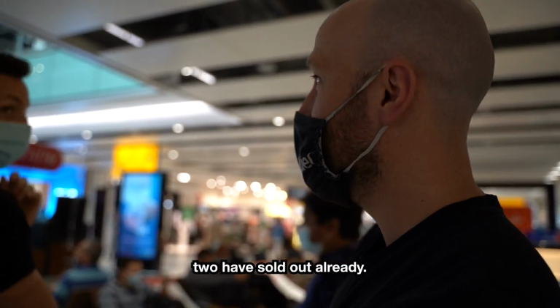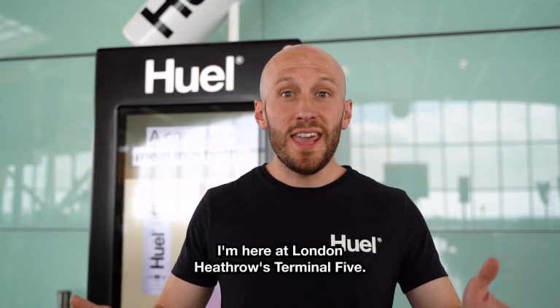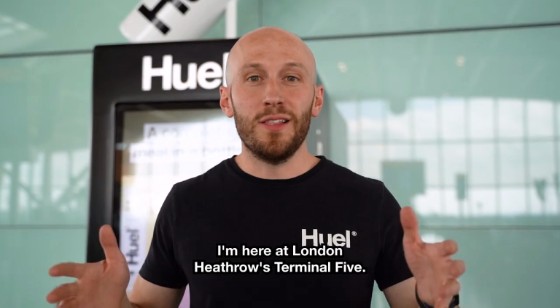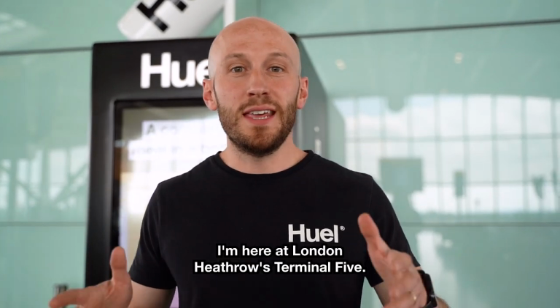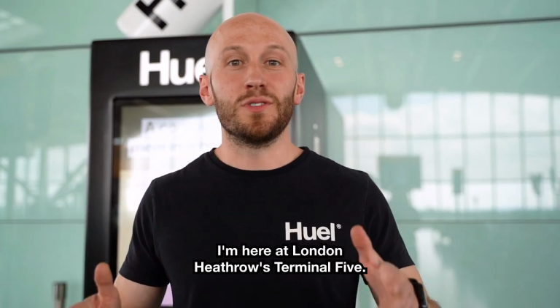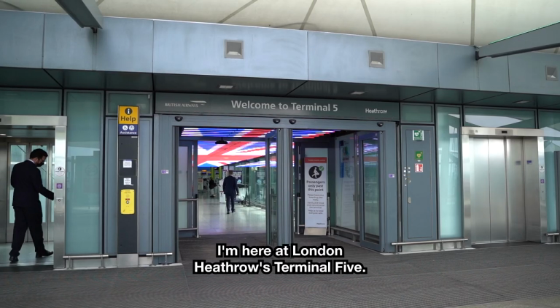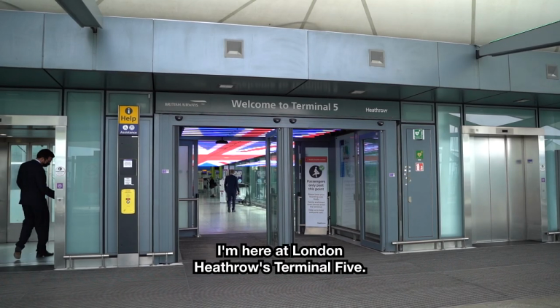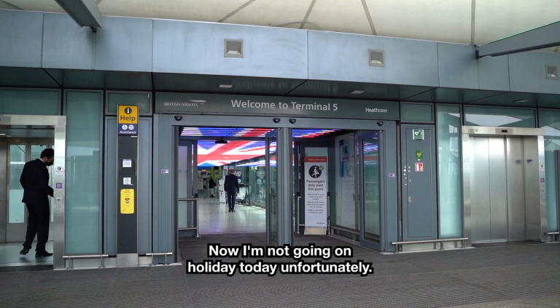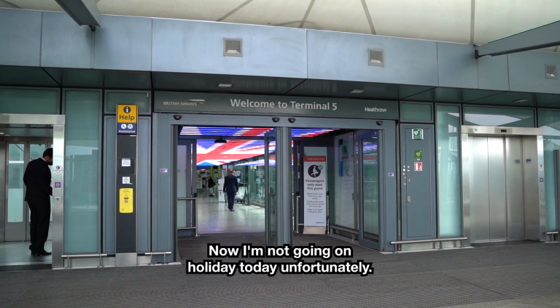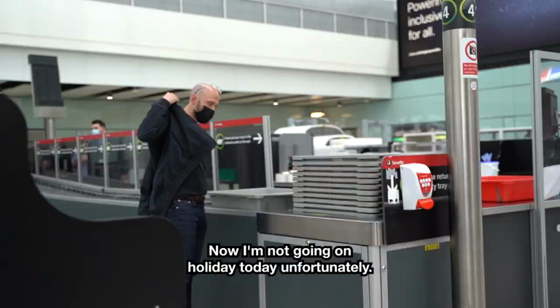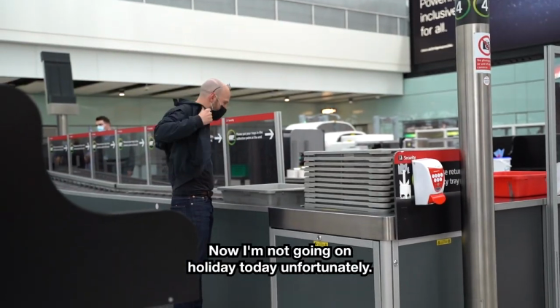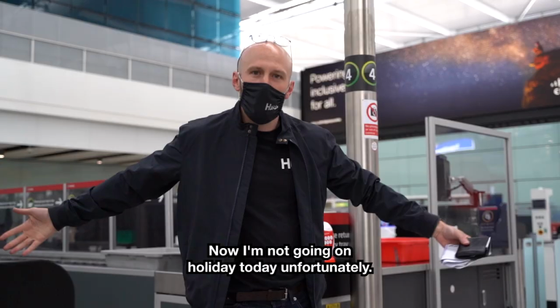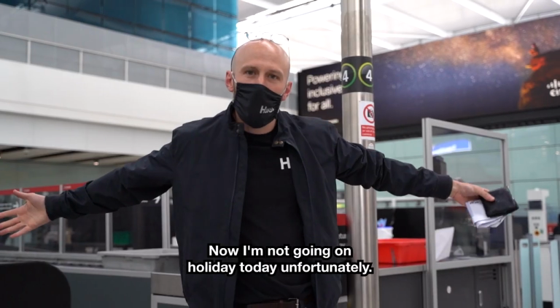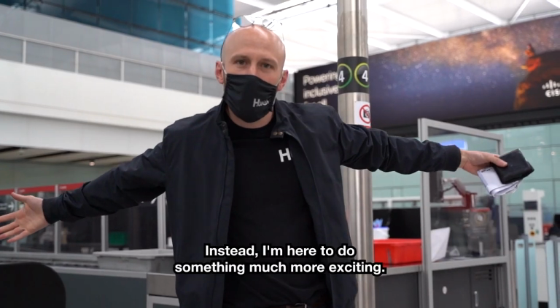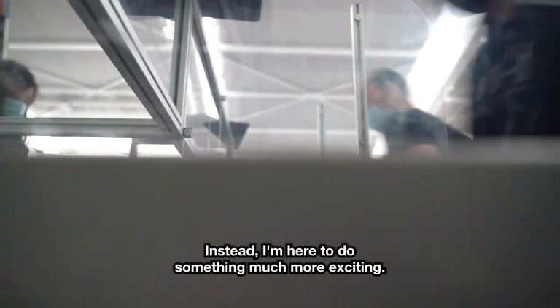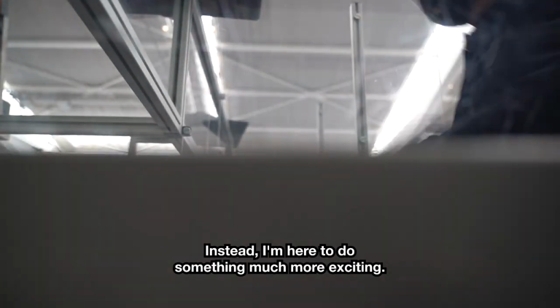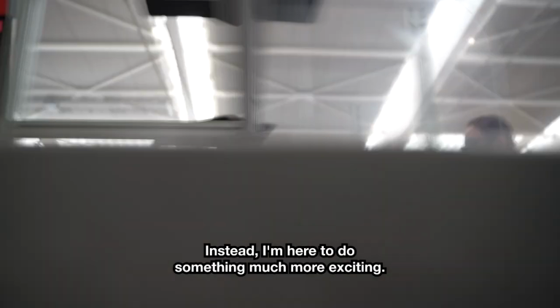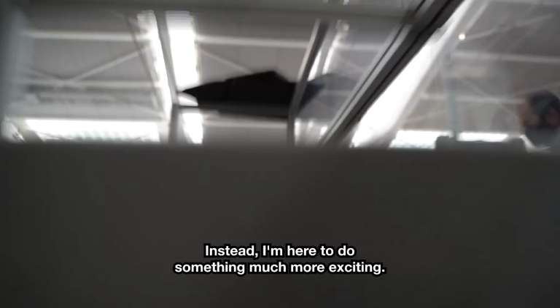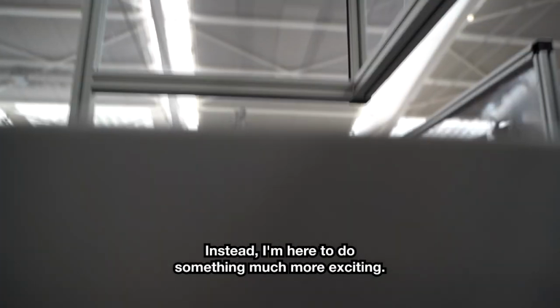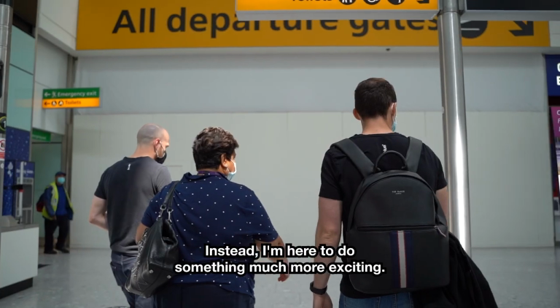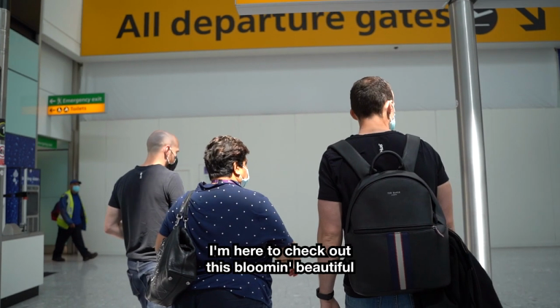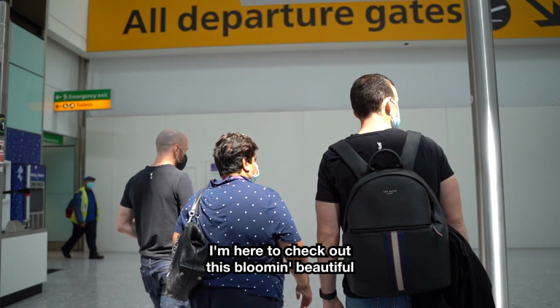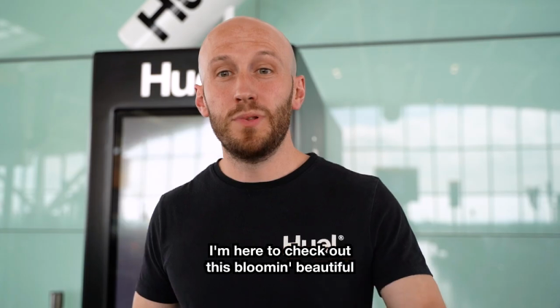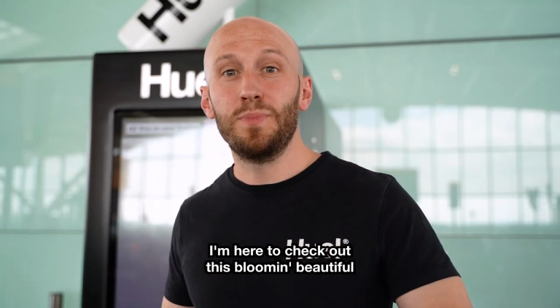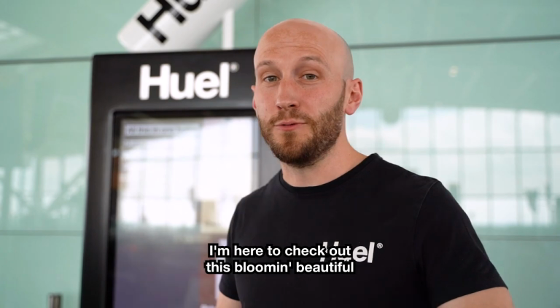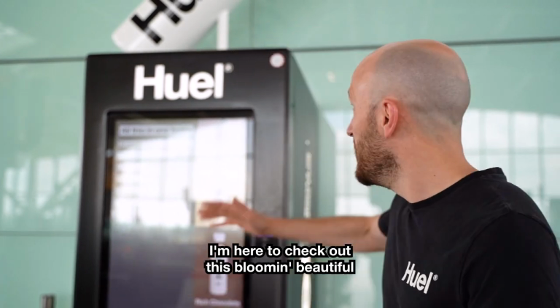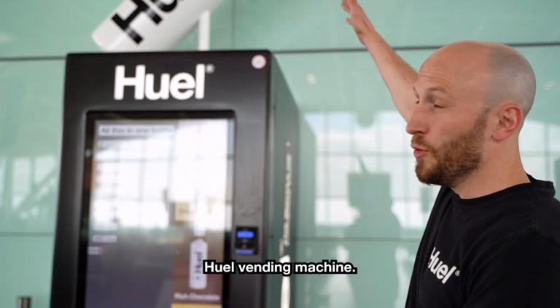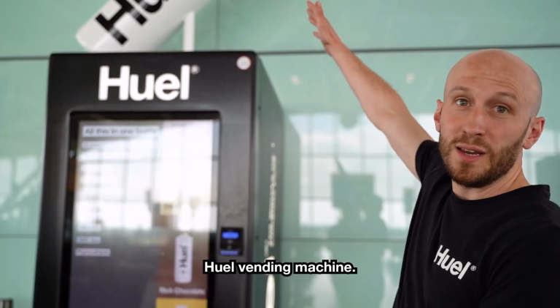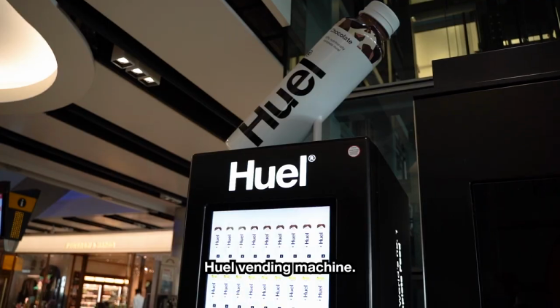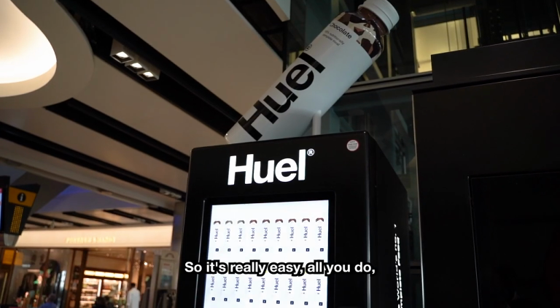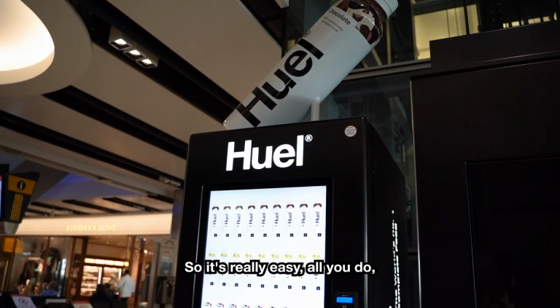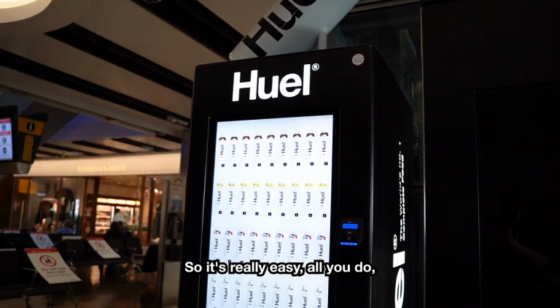I'm here at London Heathrow's Terminal 5. I'm not going on holiday today — instead I'm here to do something much more exciting: I'm here to check out this blooming beautiful Huel vending machine.